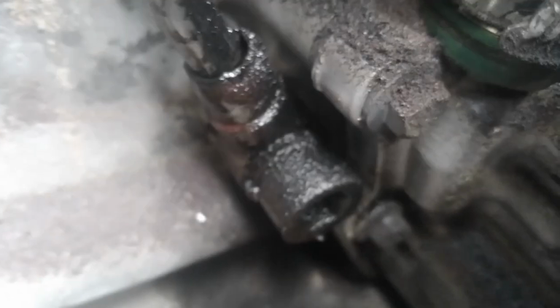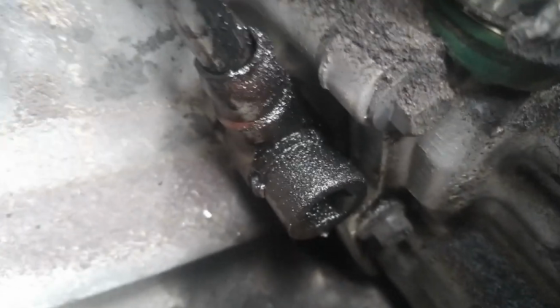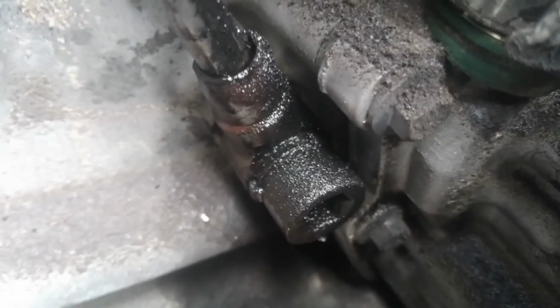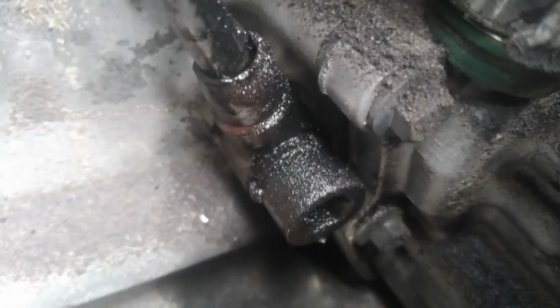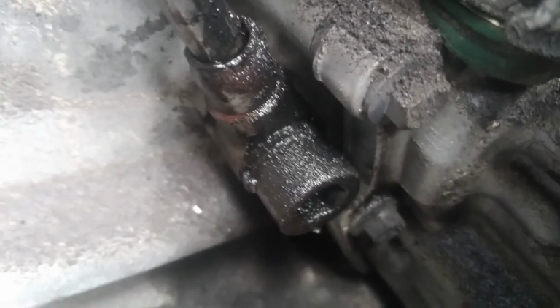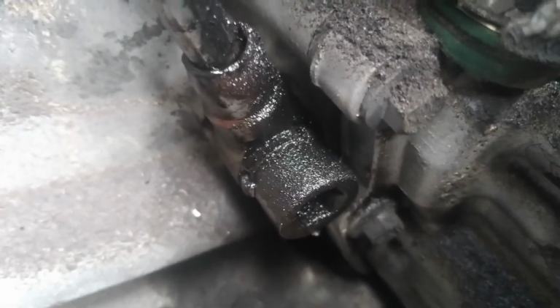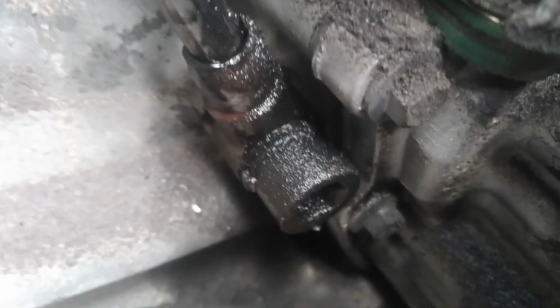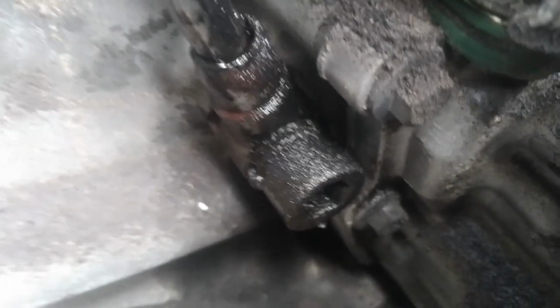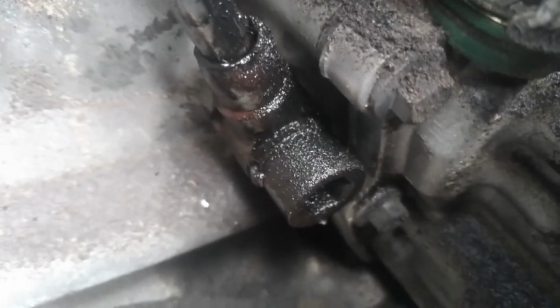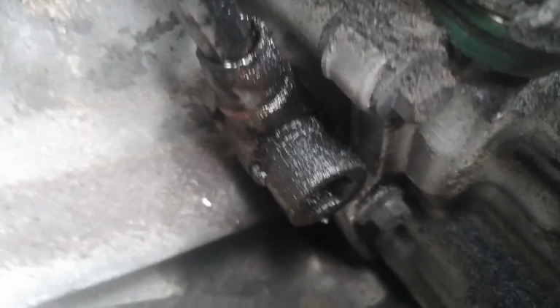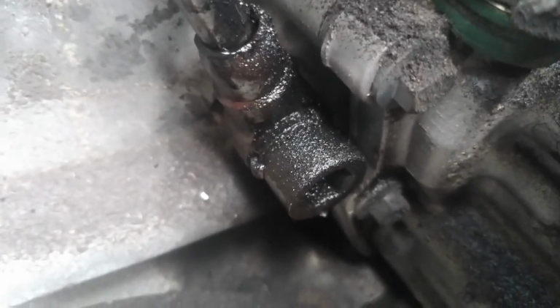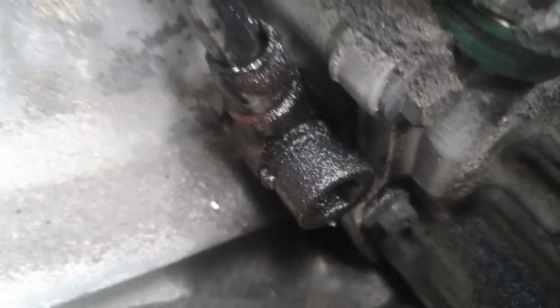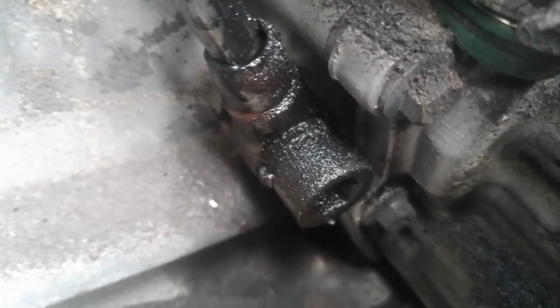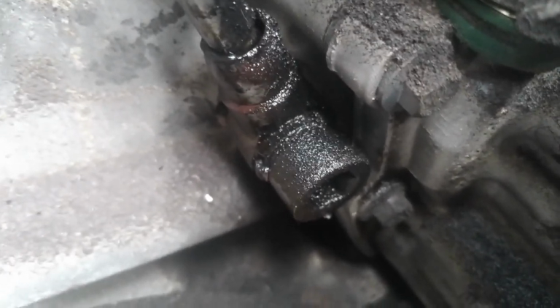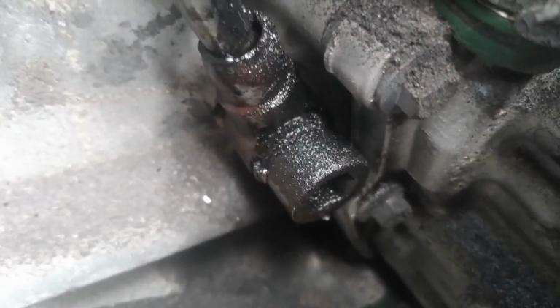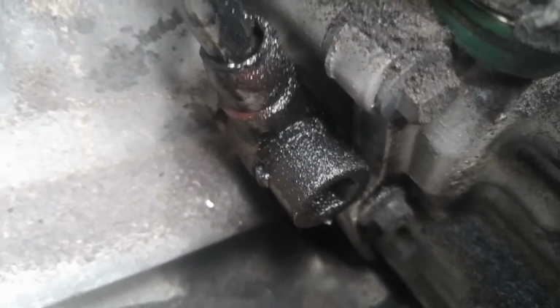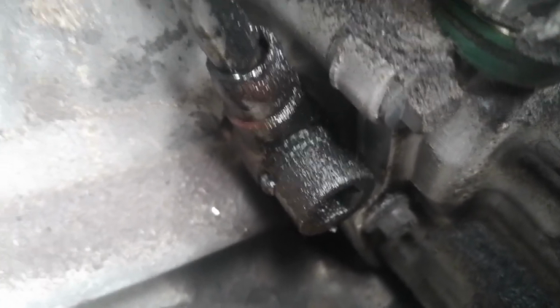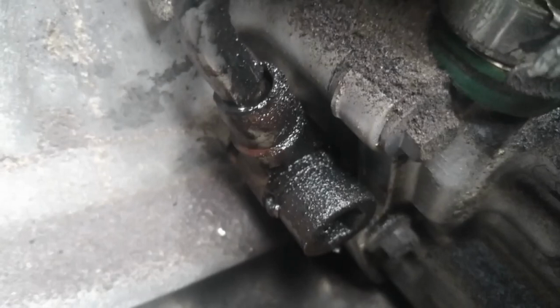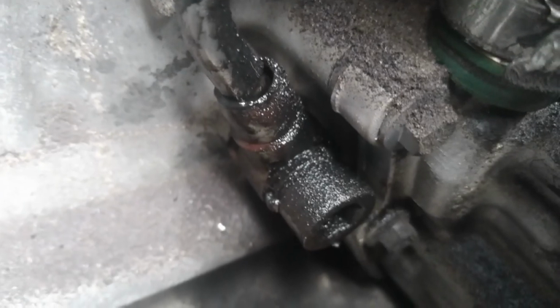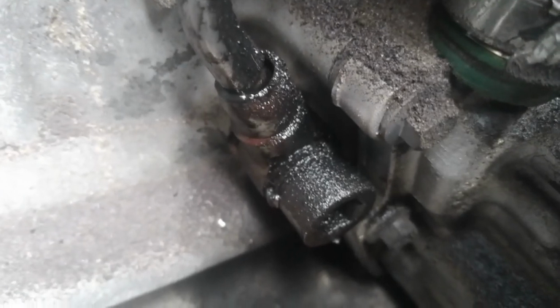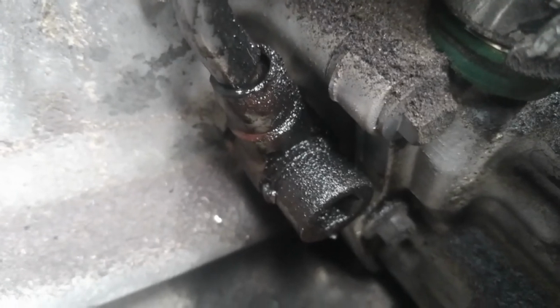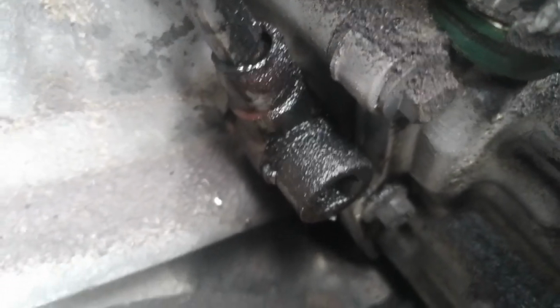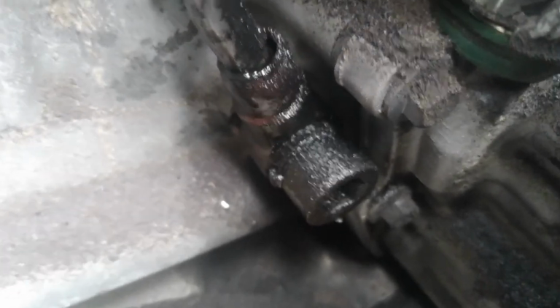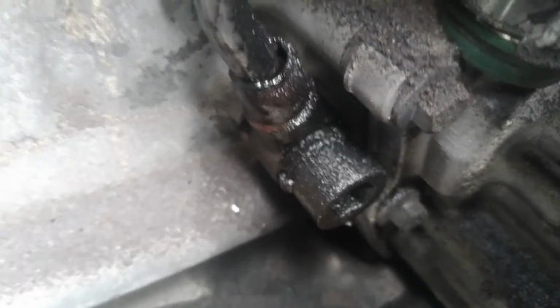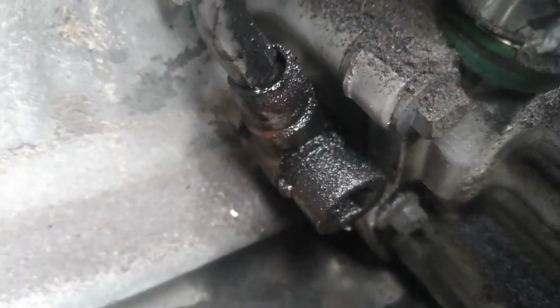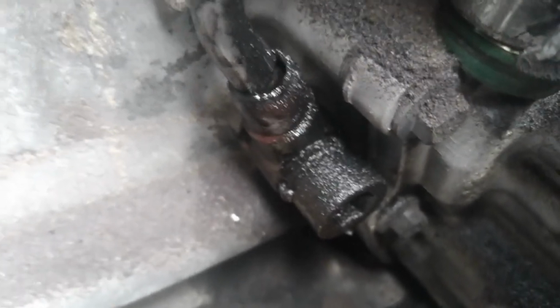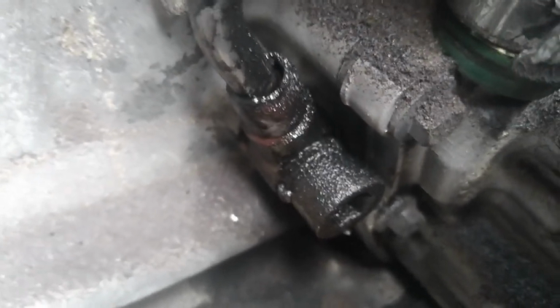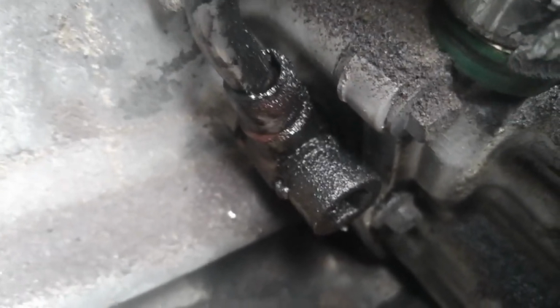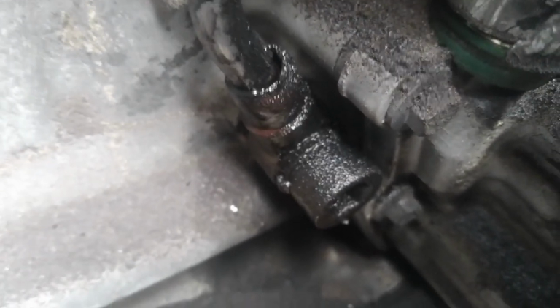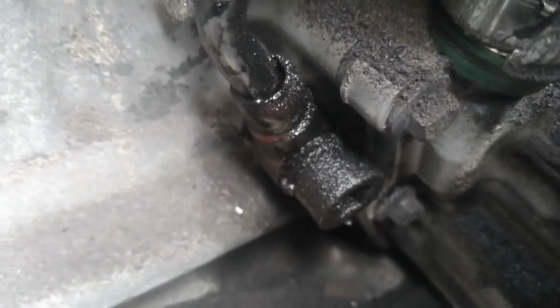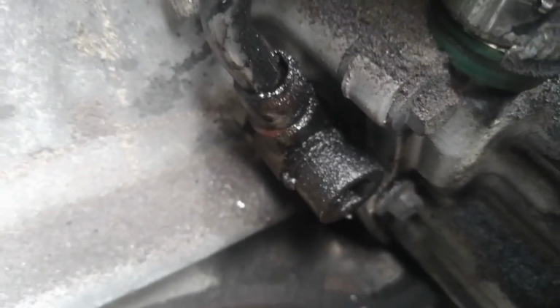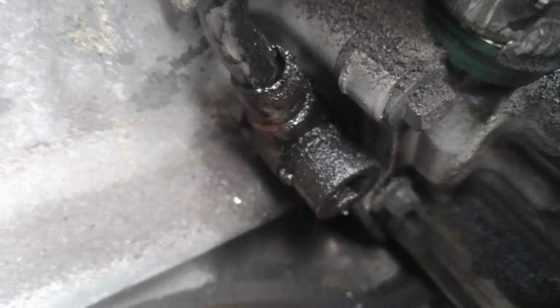There's the little banjo bolt that we're talking about. Hopefully there's a little filter in there that's causing the problem. I'm going to take it out and everything's going to be beautiful.